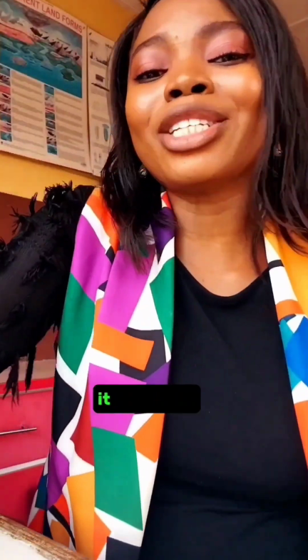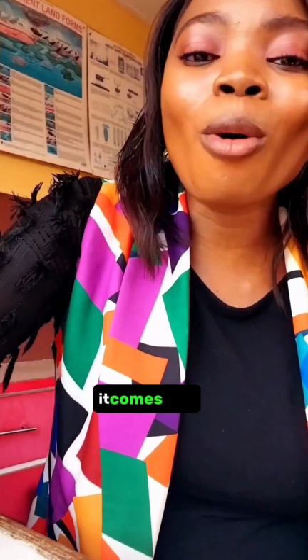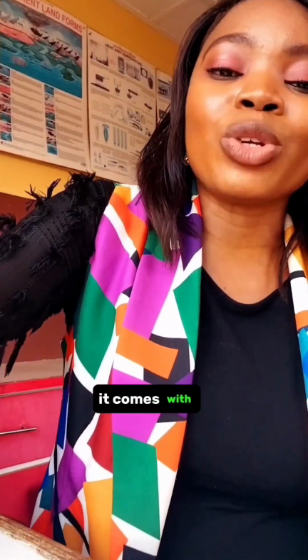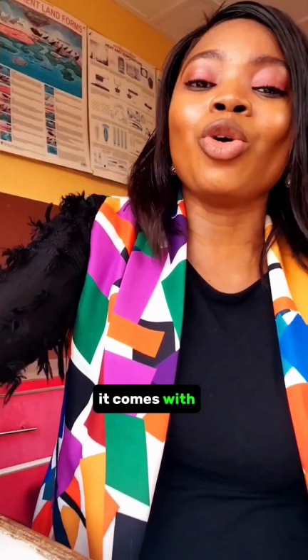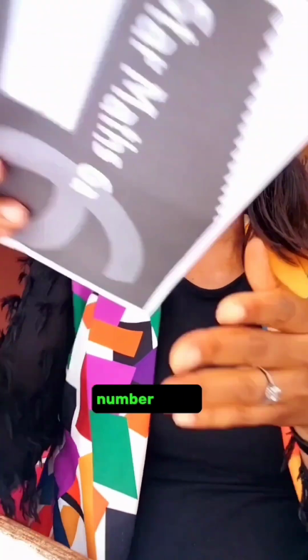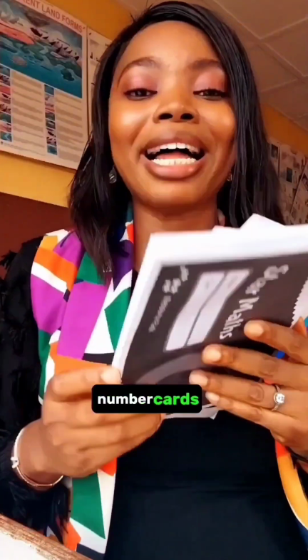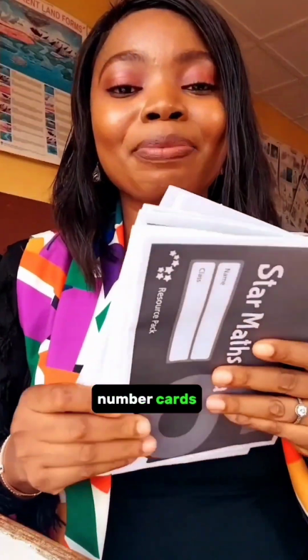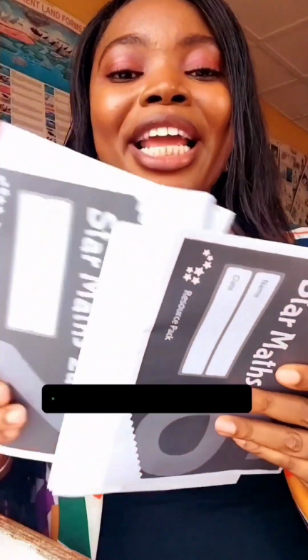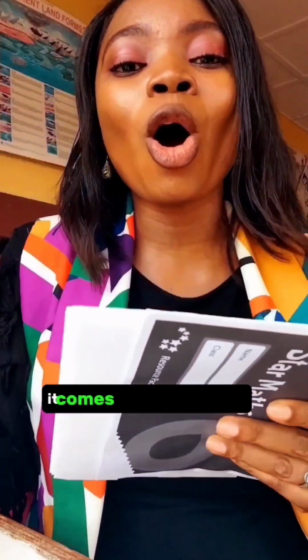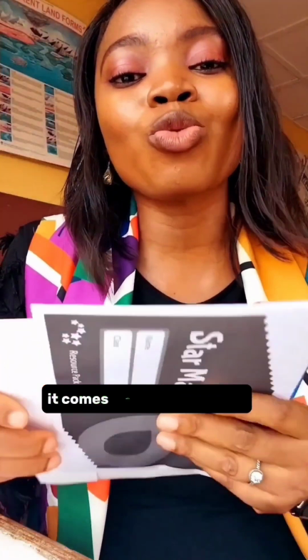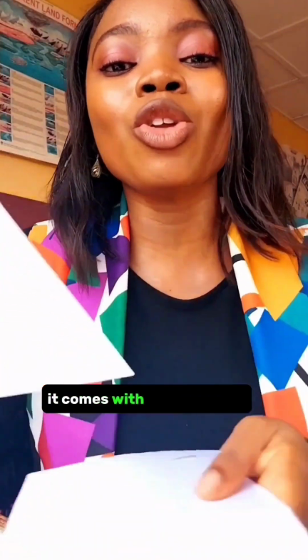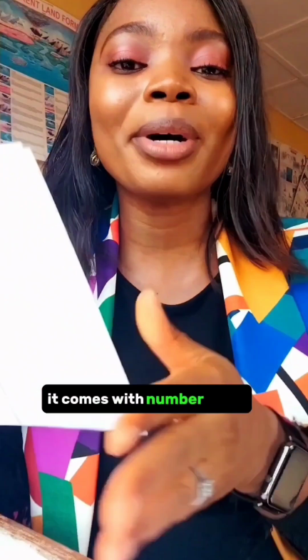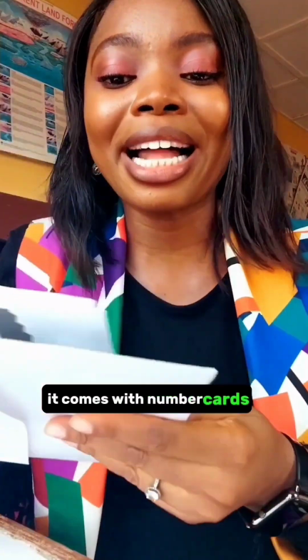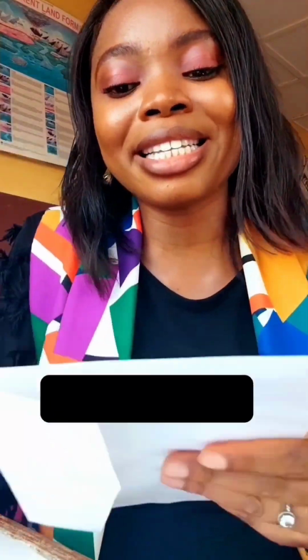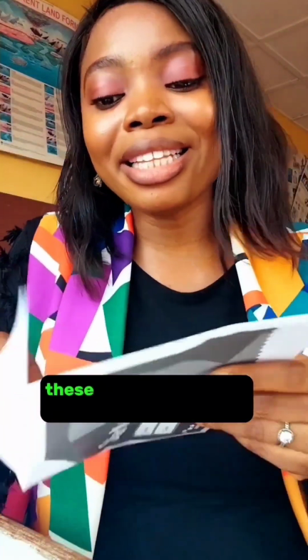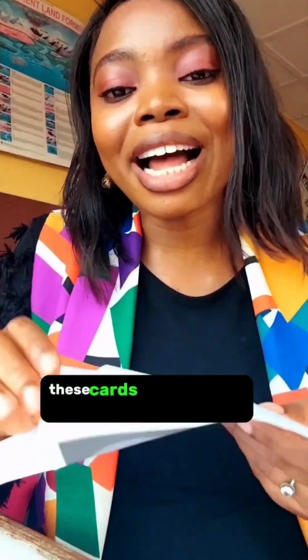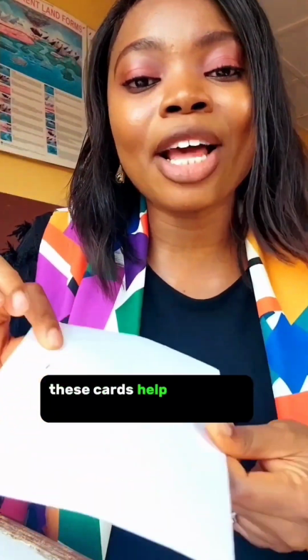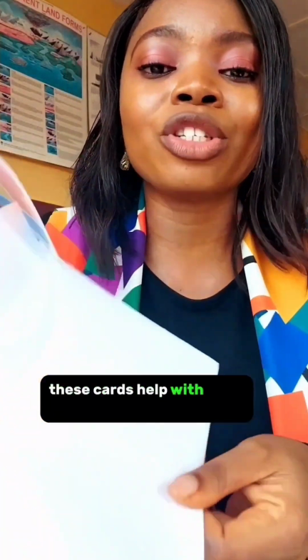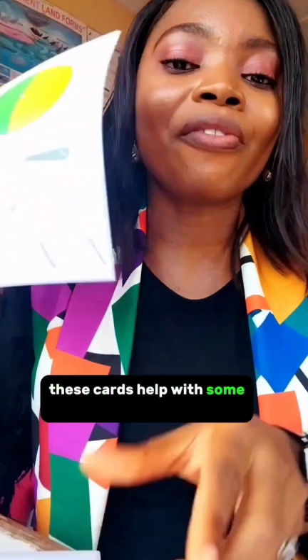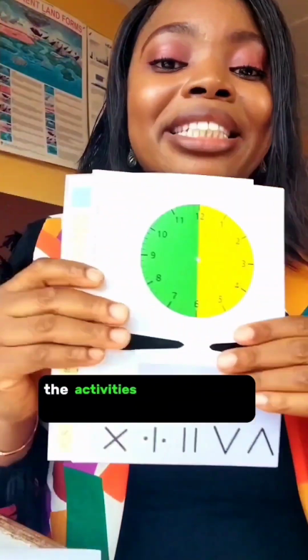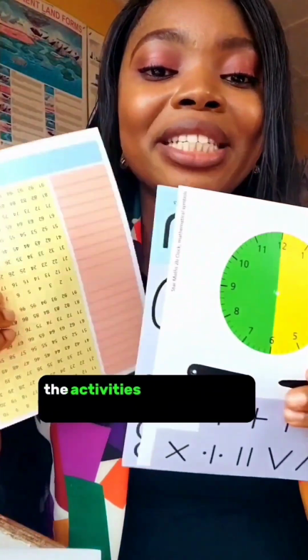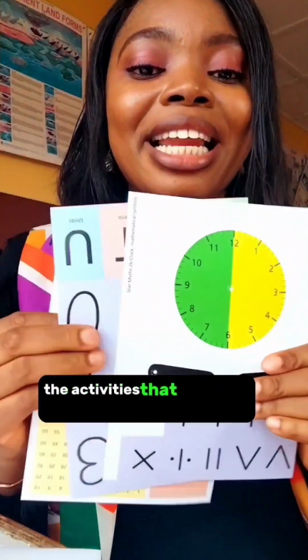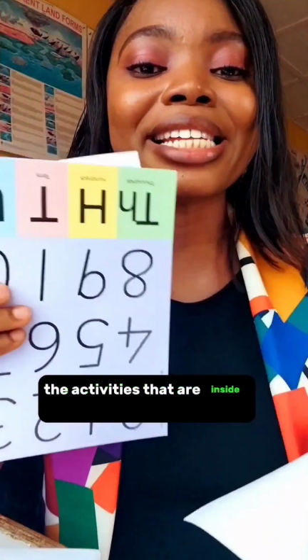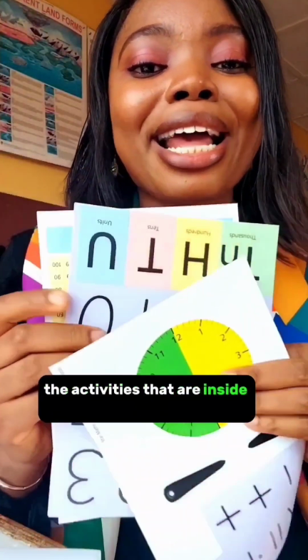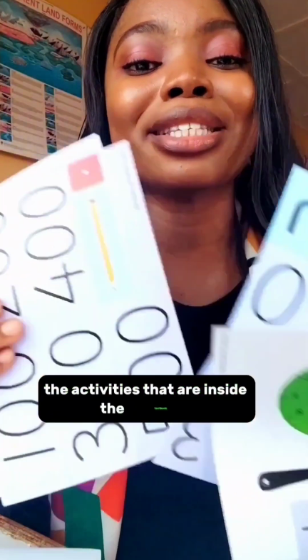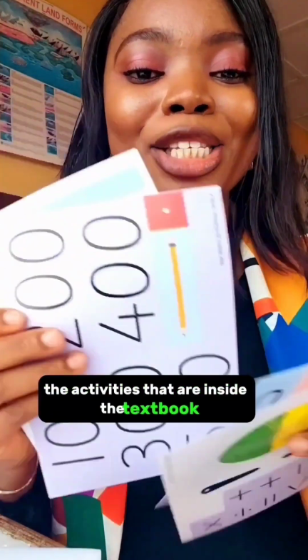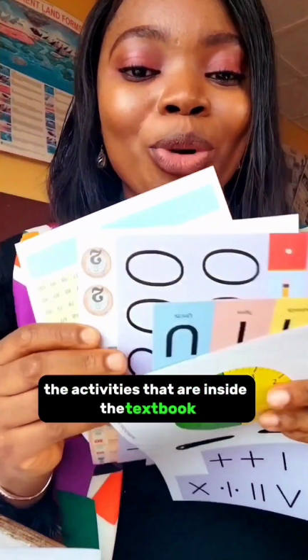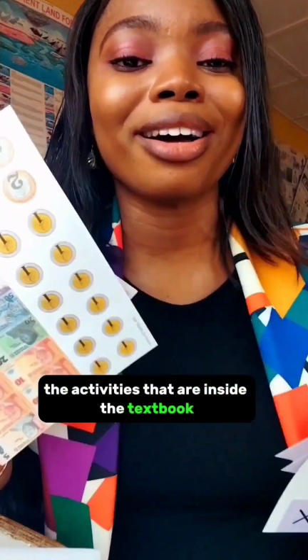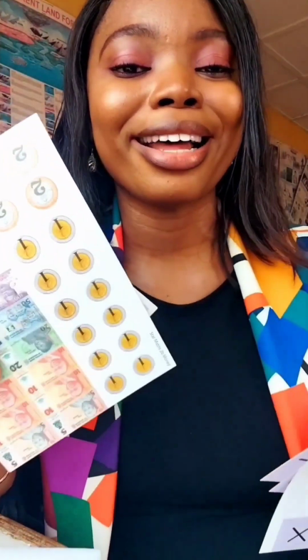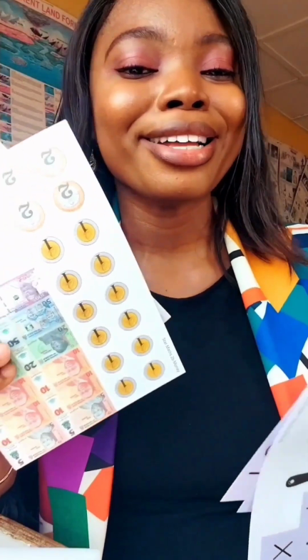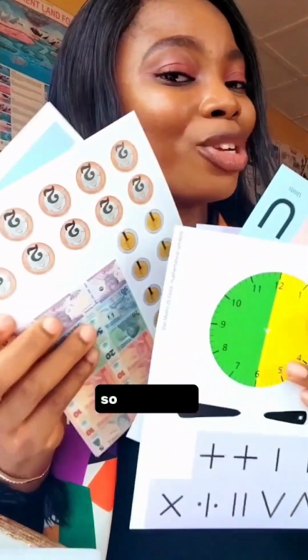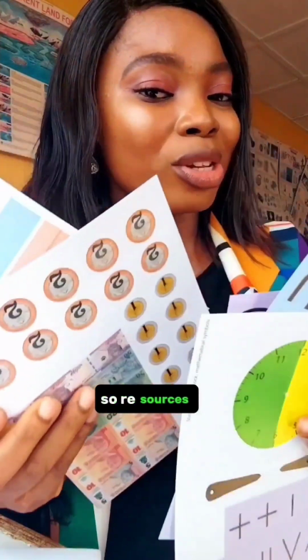It comes with number cards. These cards help with some of the activities that are inside the textbook — so great resources are included.